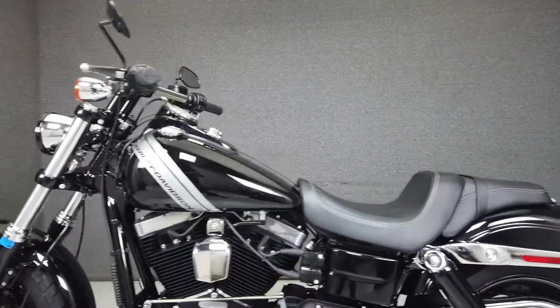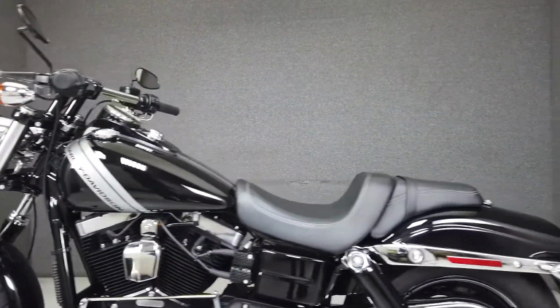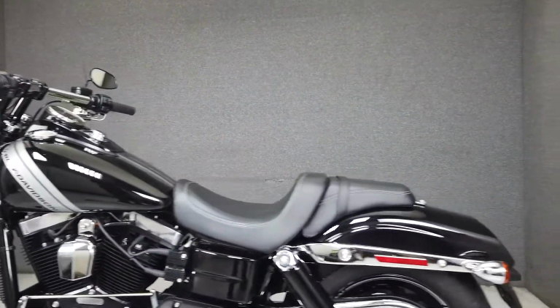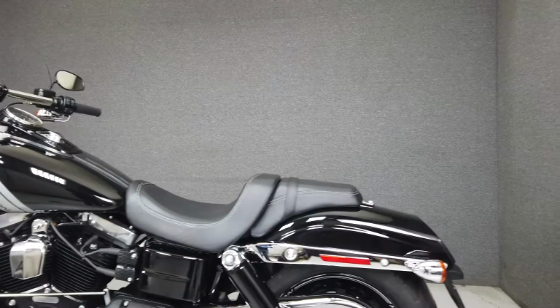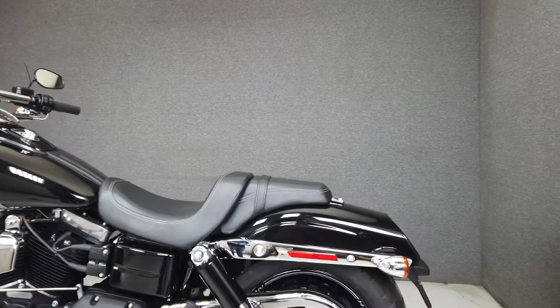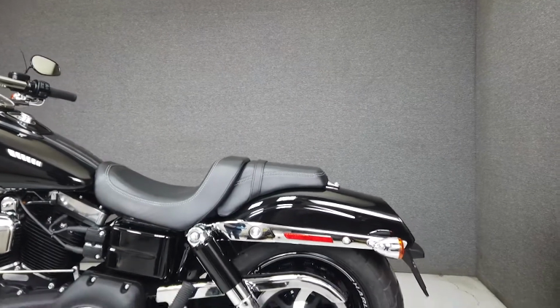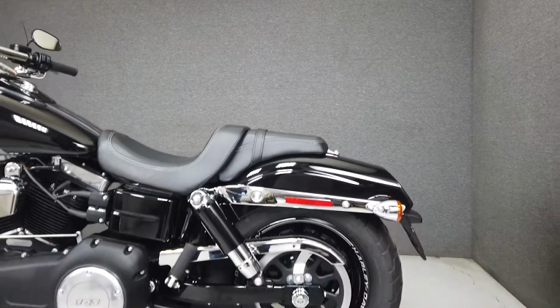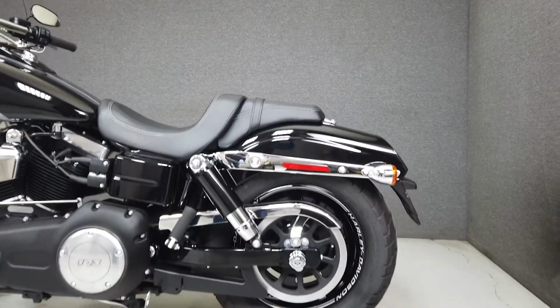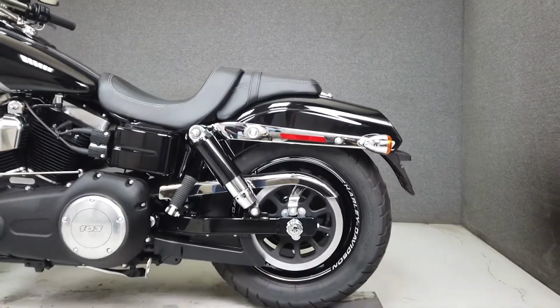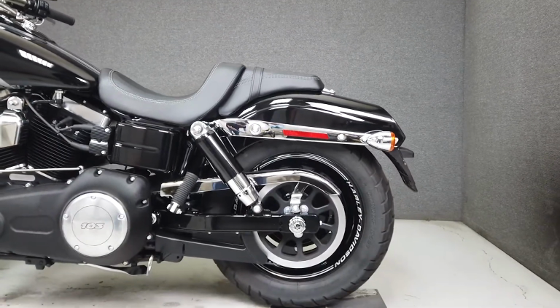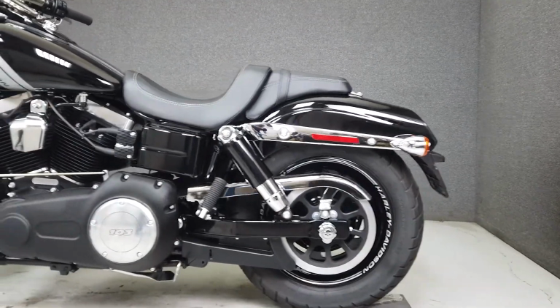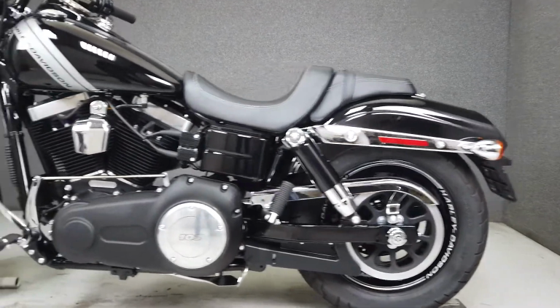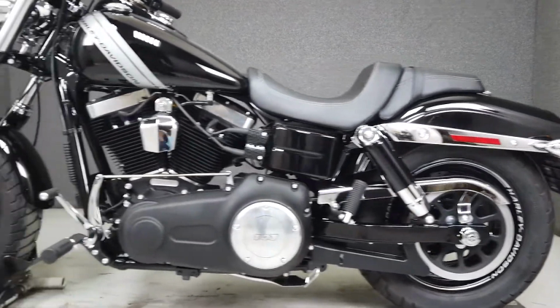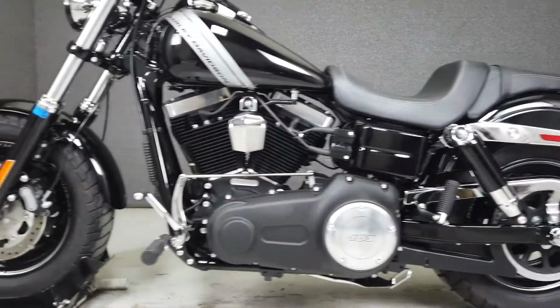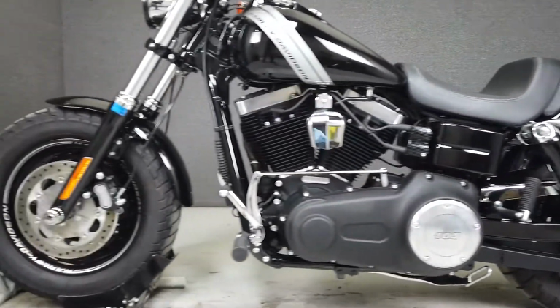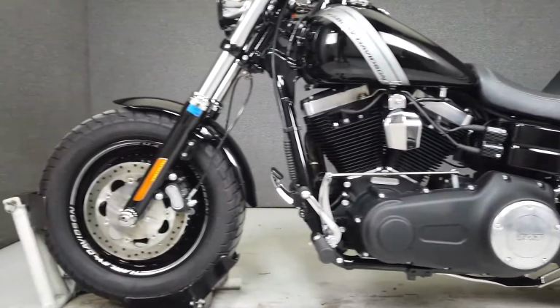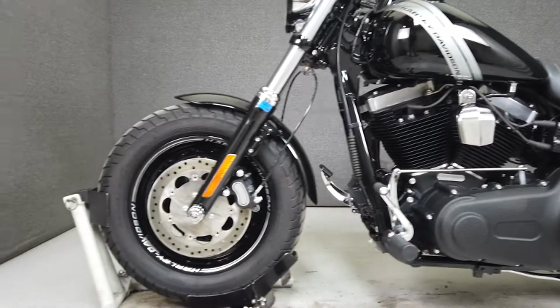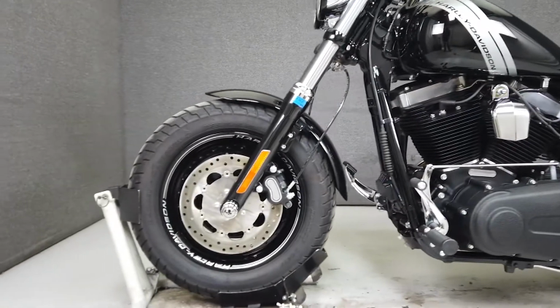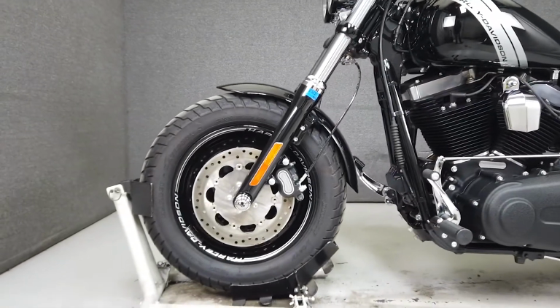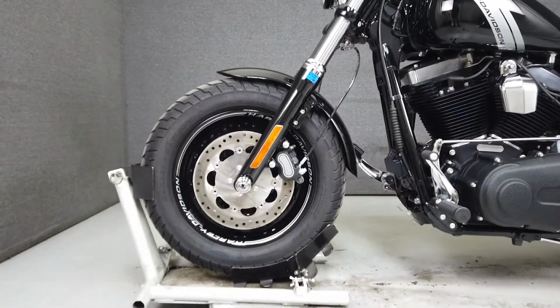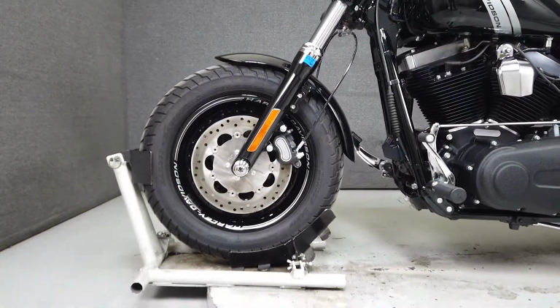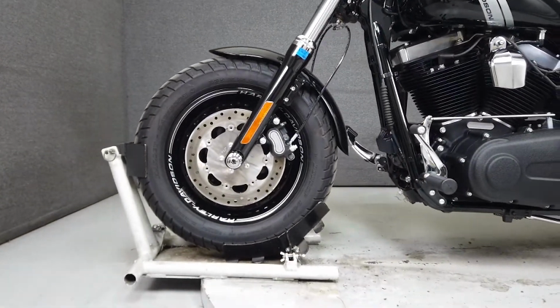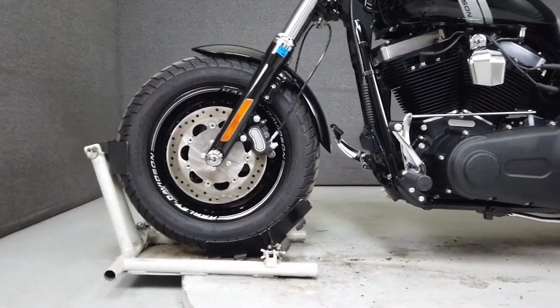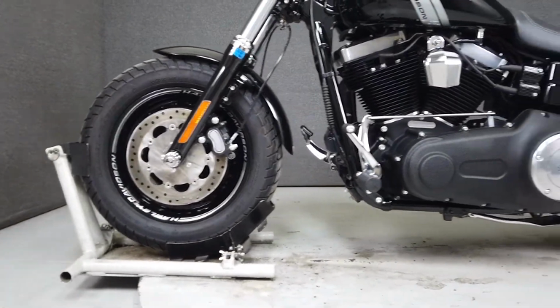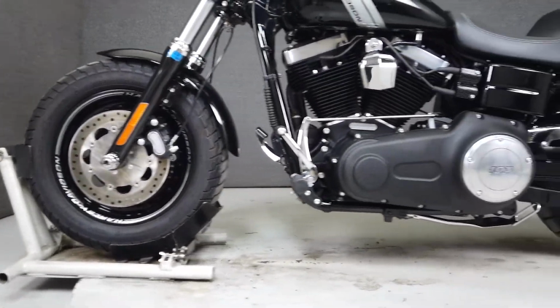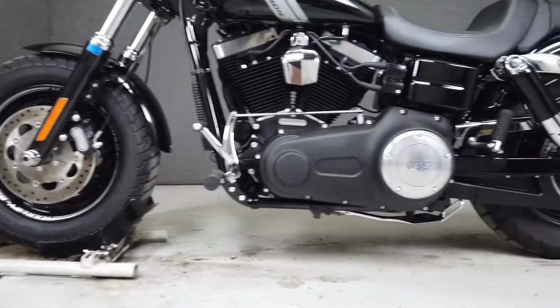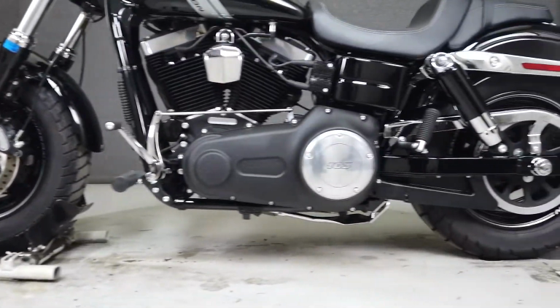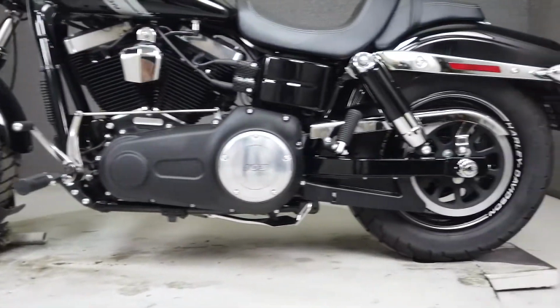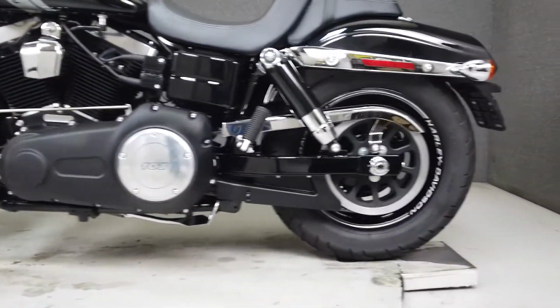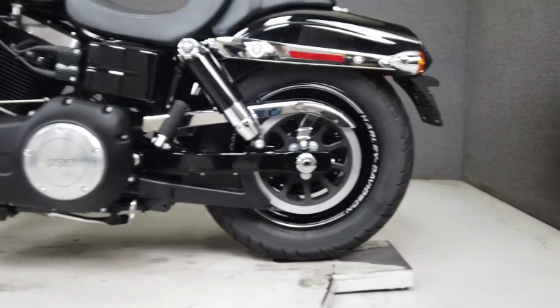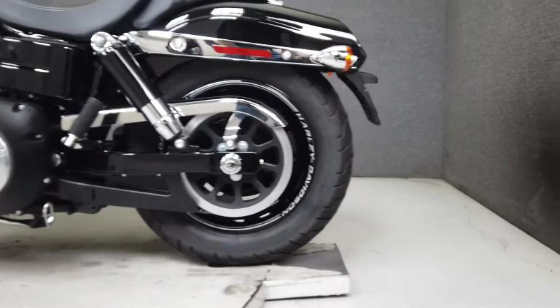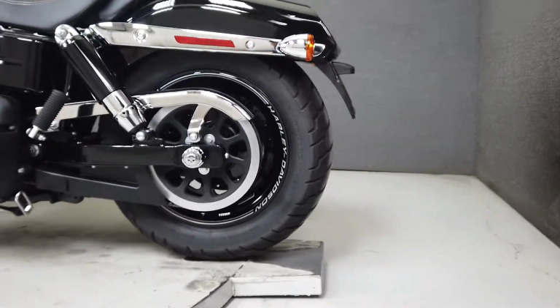It has a seat height of 27.2 inches and a dry weight of 674 pounds. If you're looking to get onto your first big twin, the Fat Bob would be a great choice. Built on the Dyna platform, it handles well and is fun to ride.